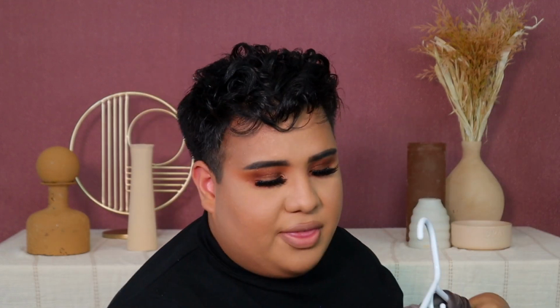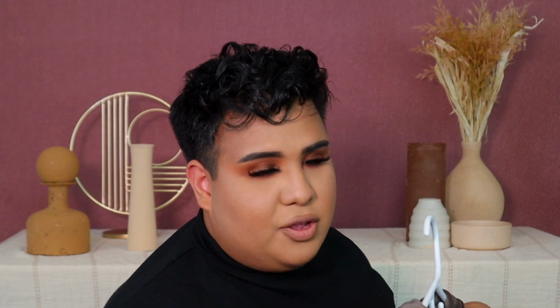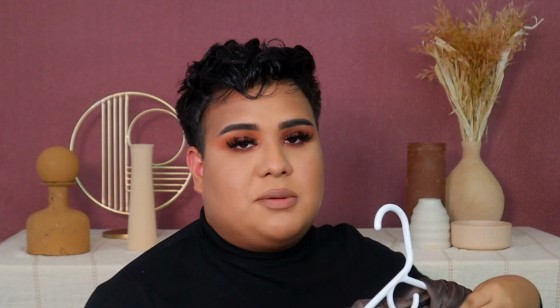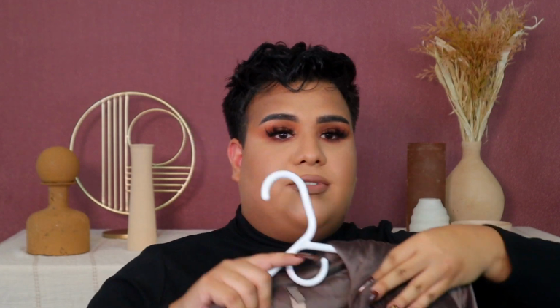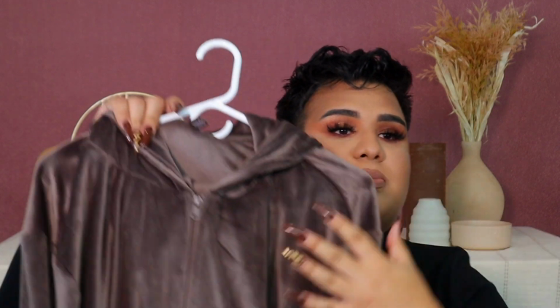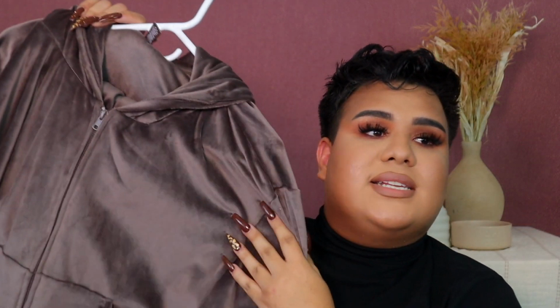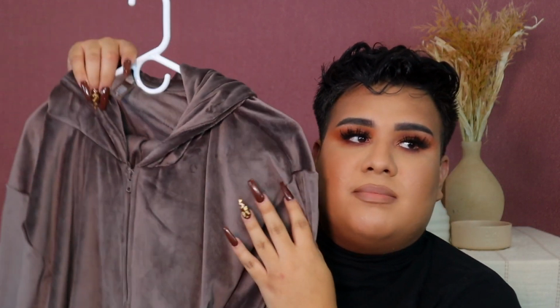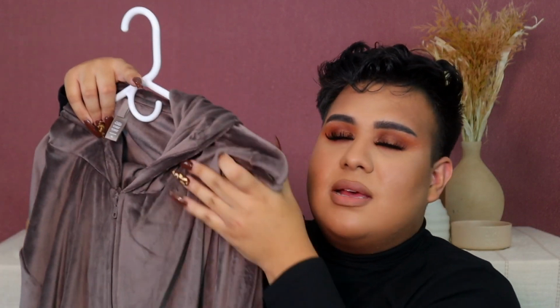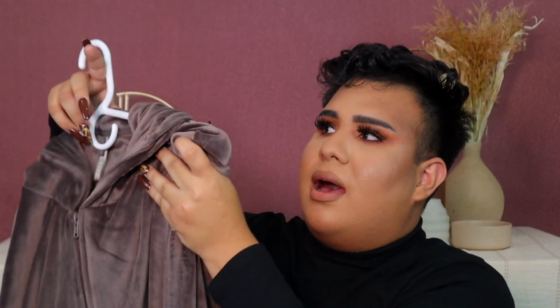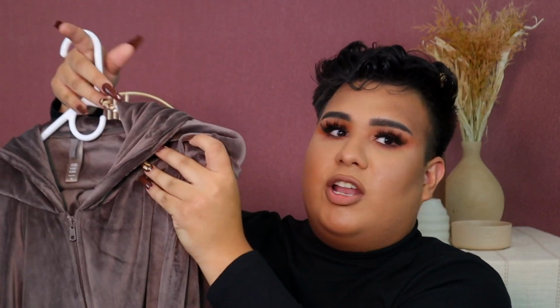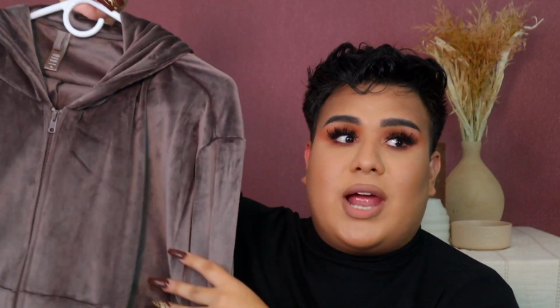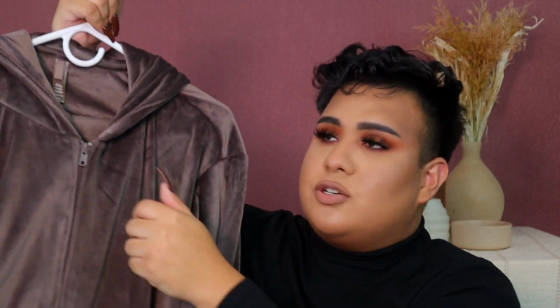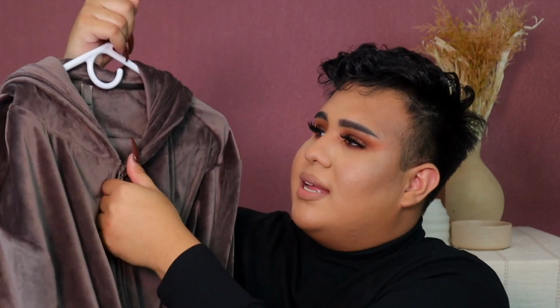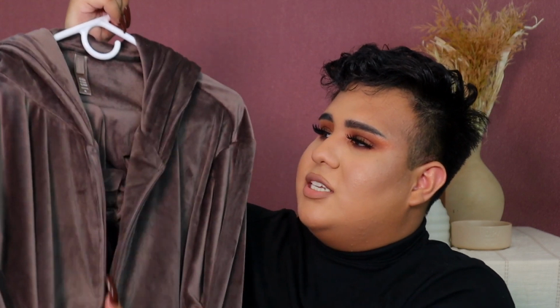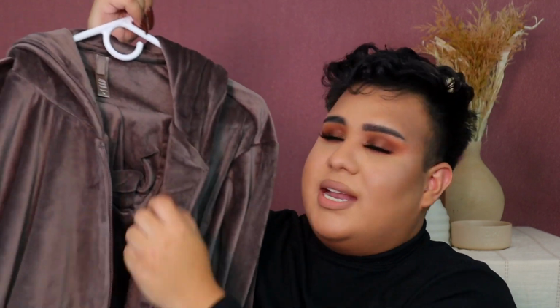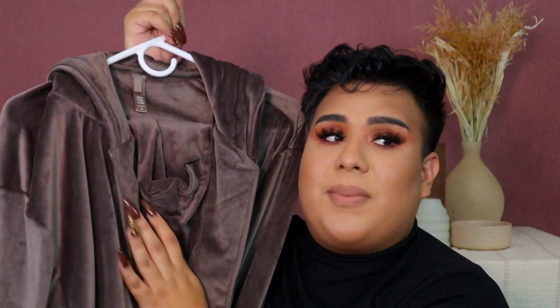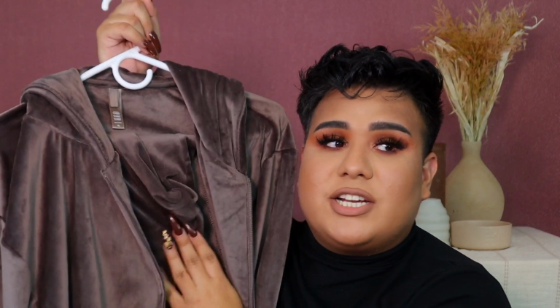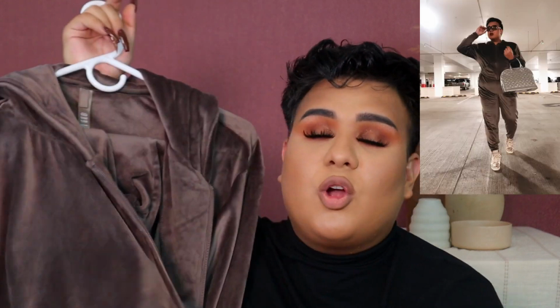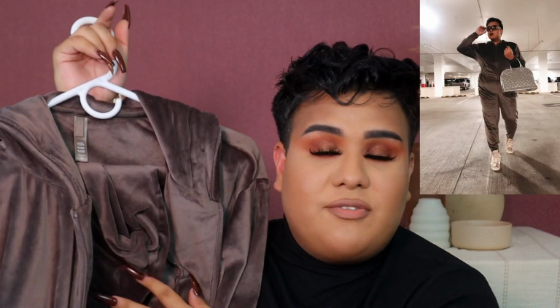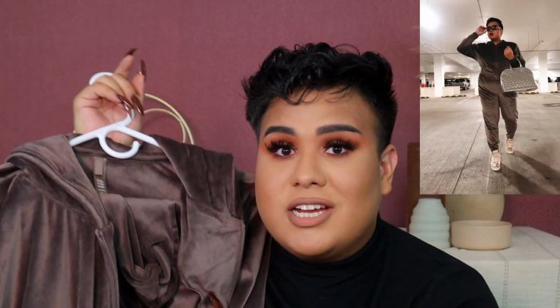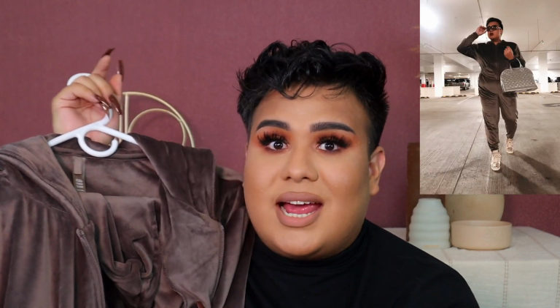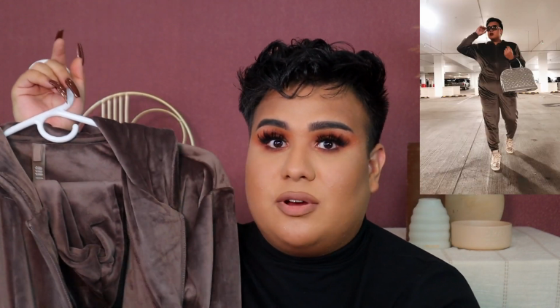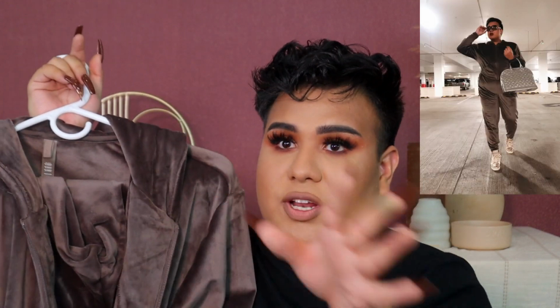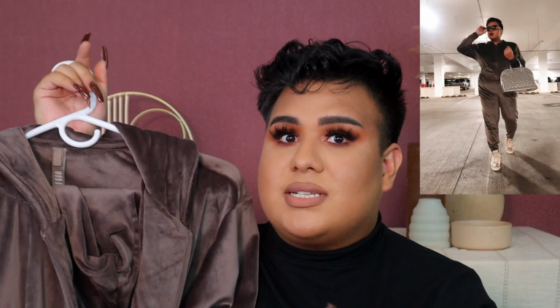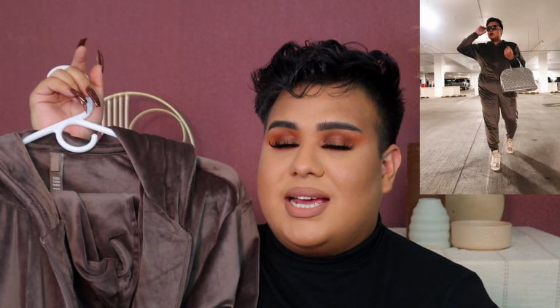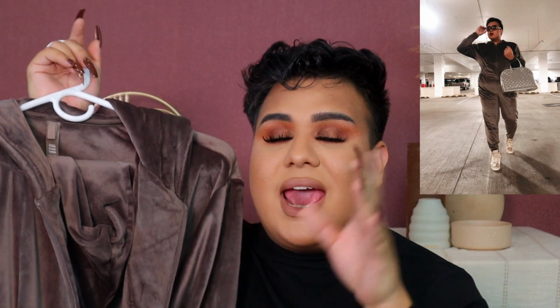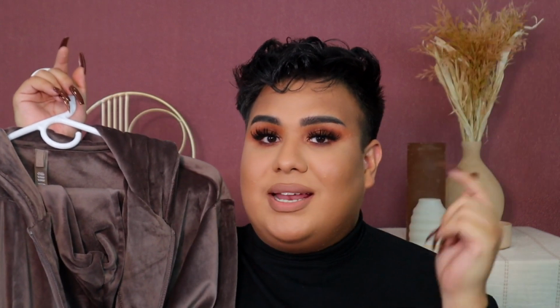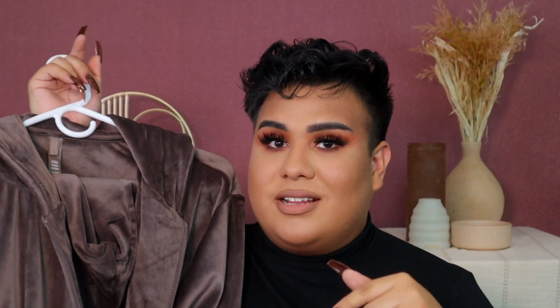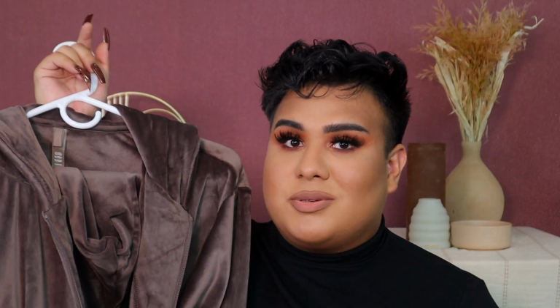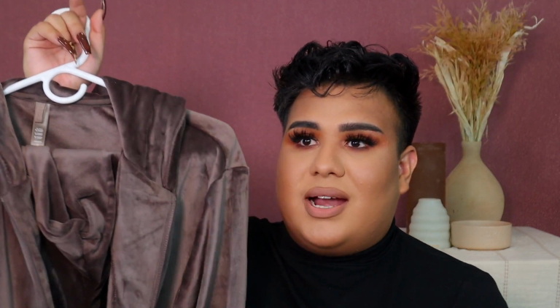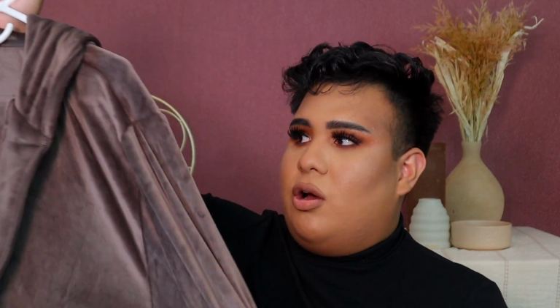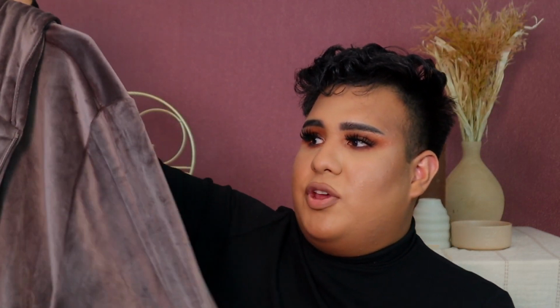You guys have seen me do a video on this, but I got the Skims Velar tracksuit — I got the jacket and the pants. If you guys are interested, I did do a full video on this, like I said, and it'll be linked down in the description bar. I did like a haul review.